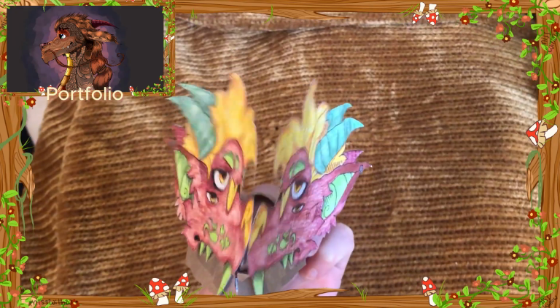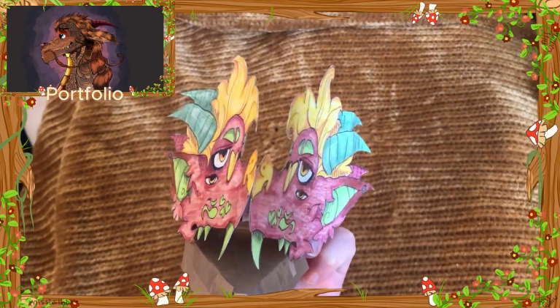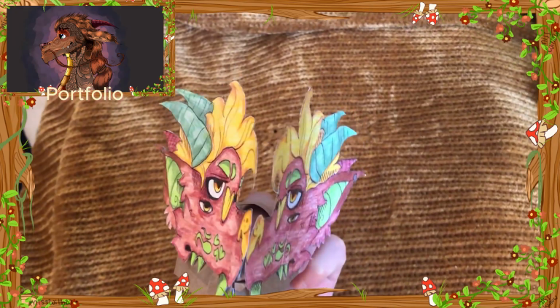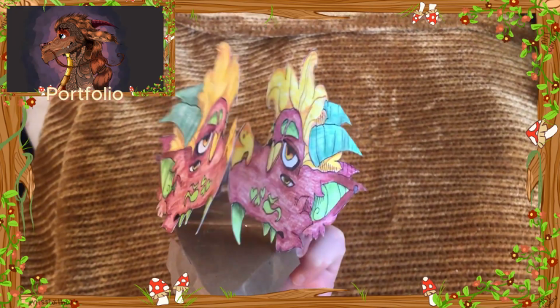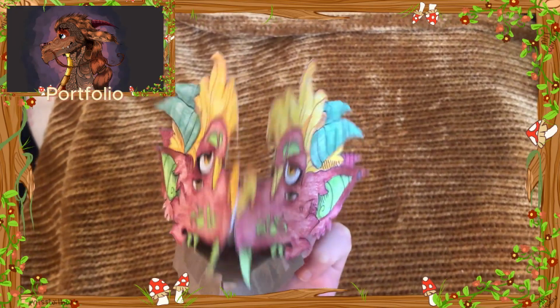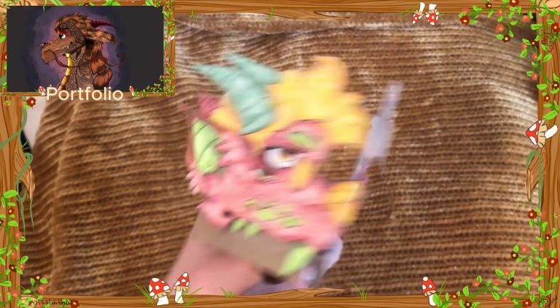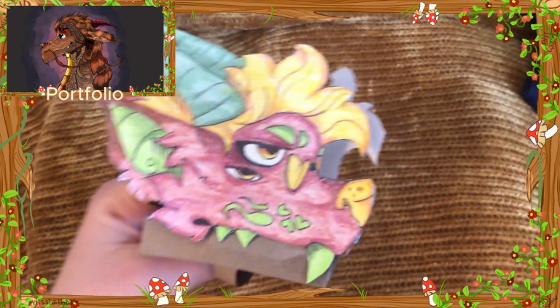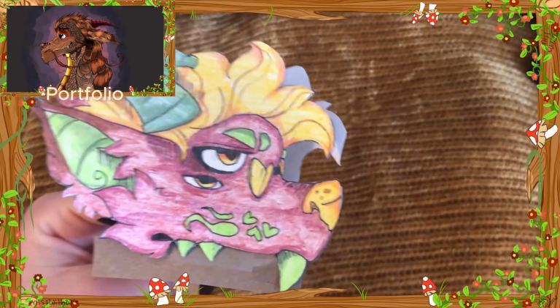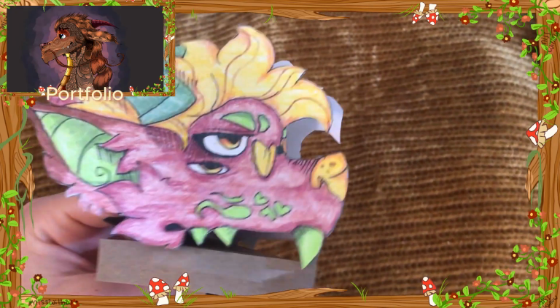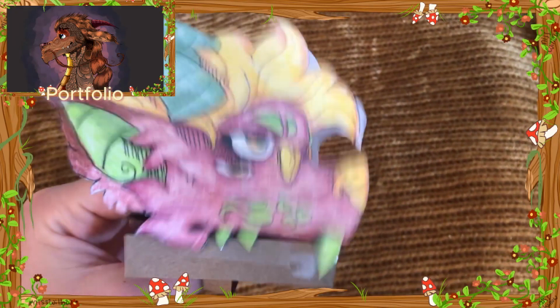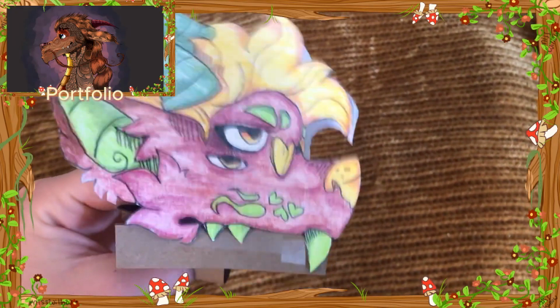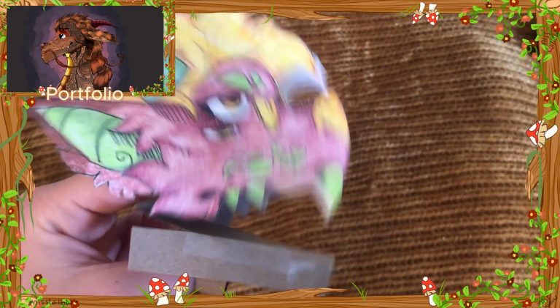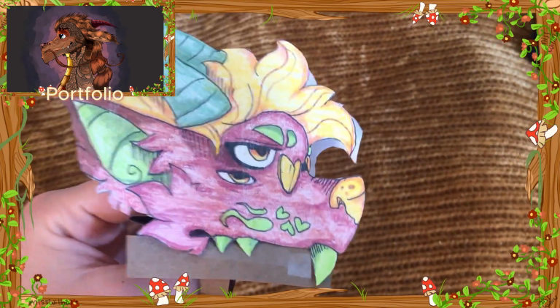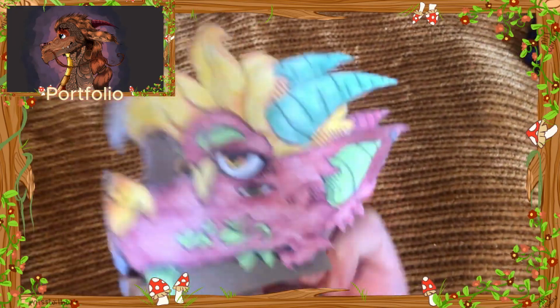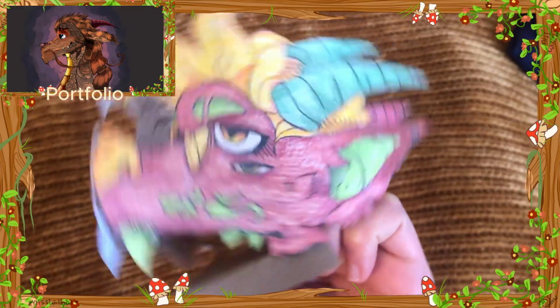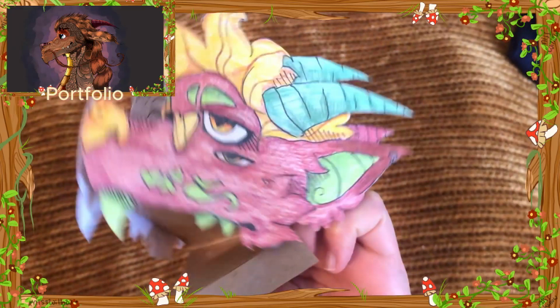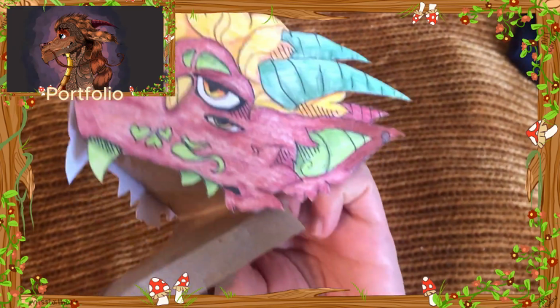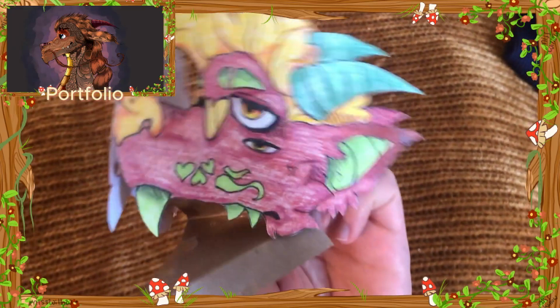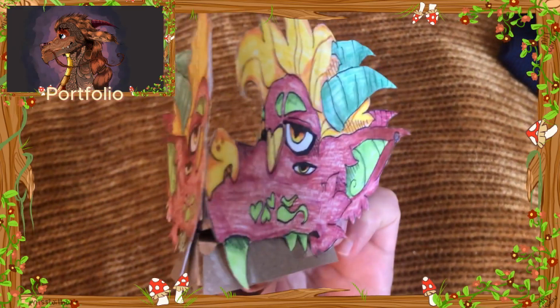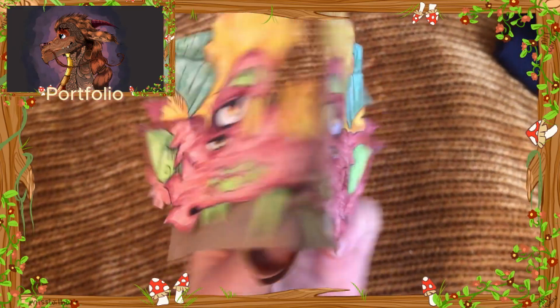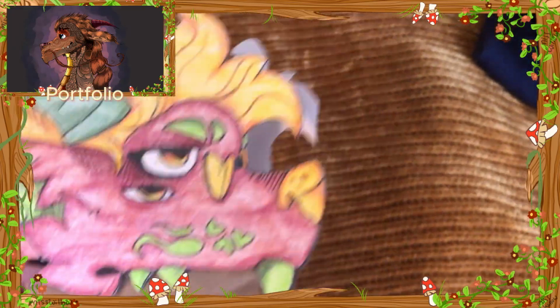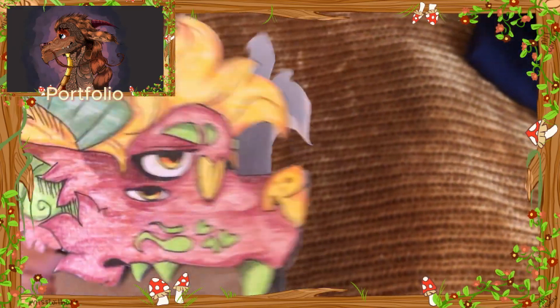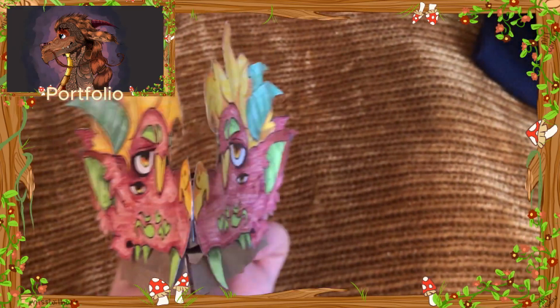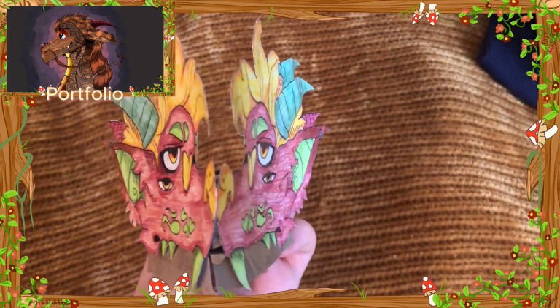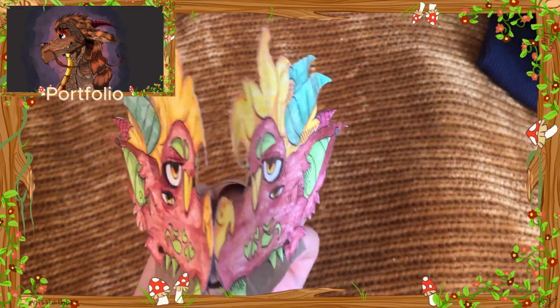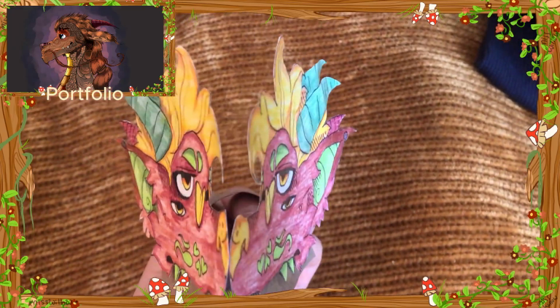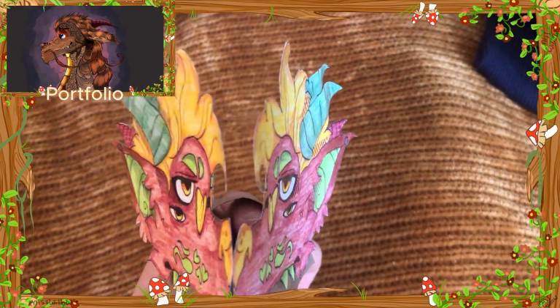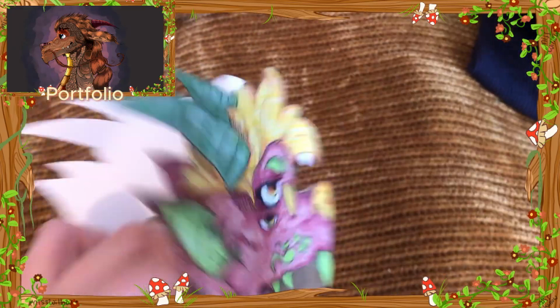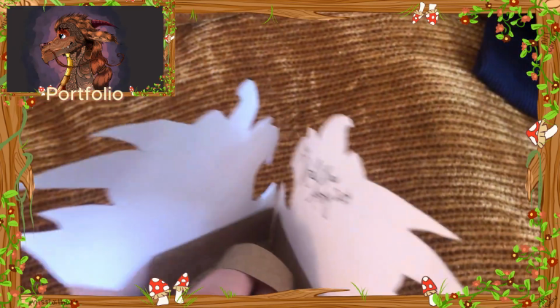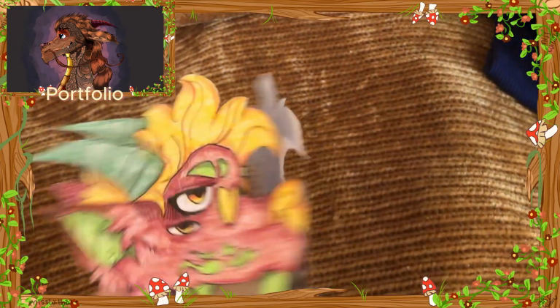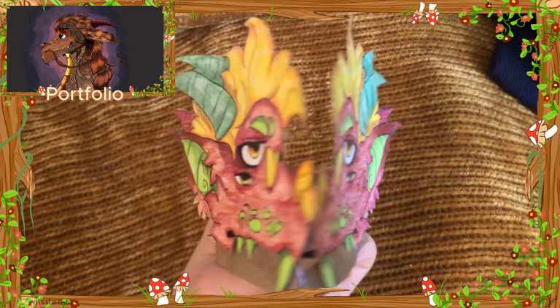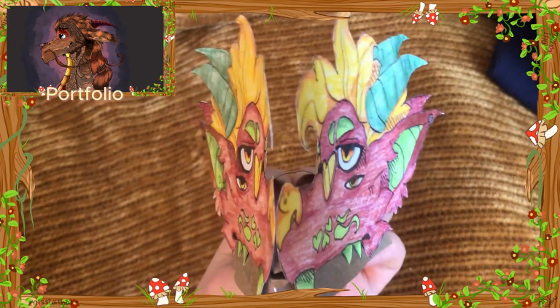I had to cut the cardboard paper at the bottom a bit so that the jaw wasn't too stiff. But all in all, this came out very nice in my opinion. The eye shape works from the front better, even though I wouldn't recommend taking its picture that way.